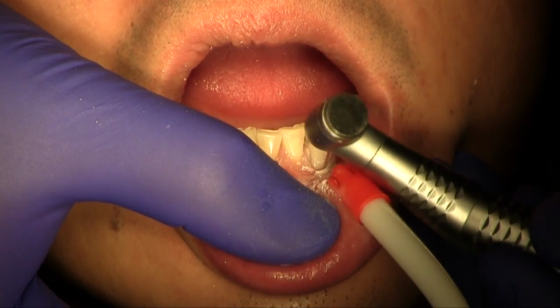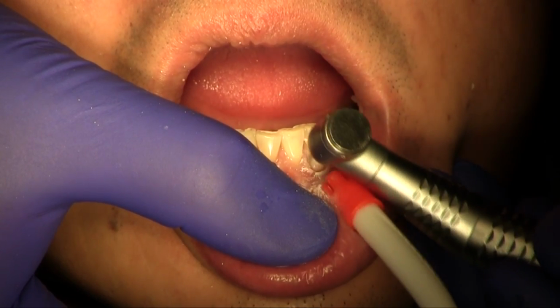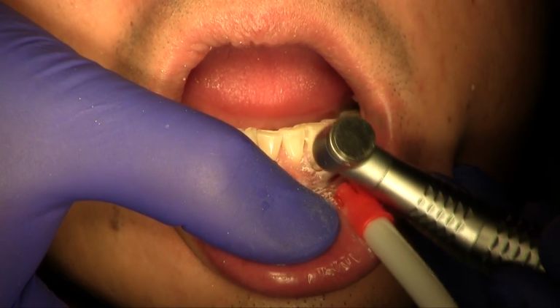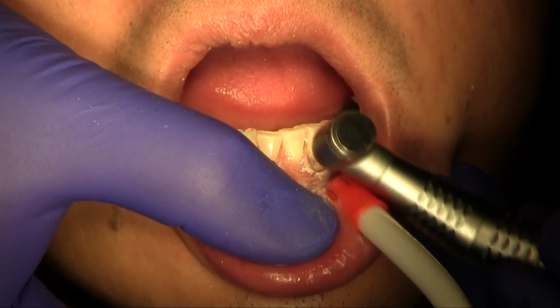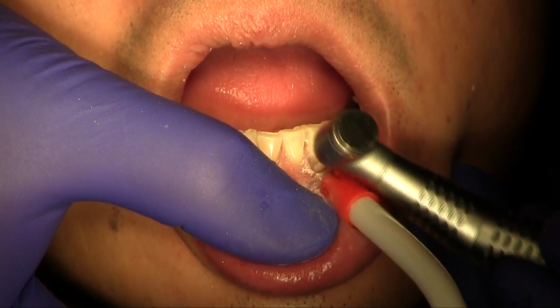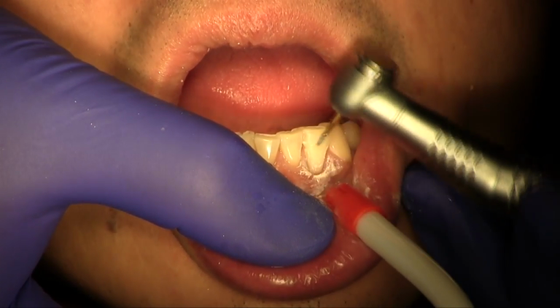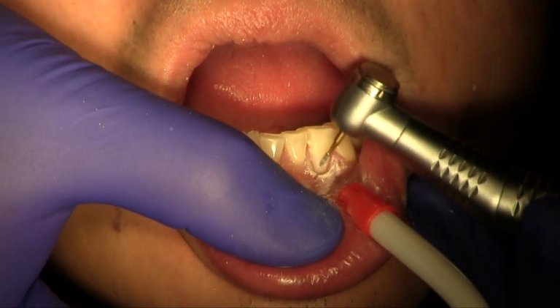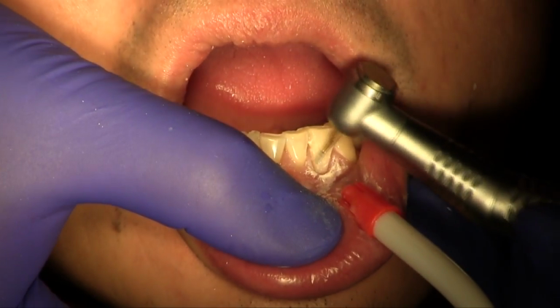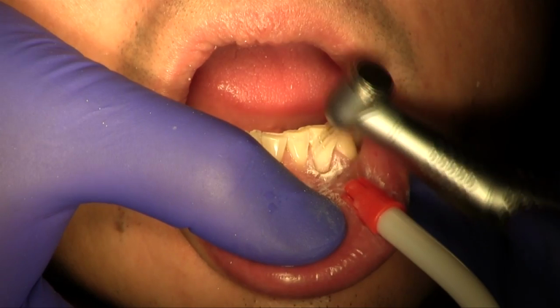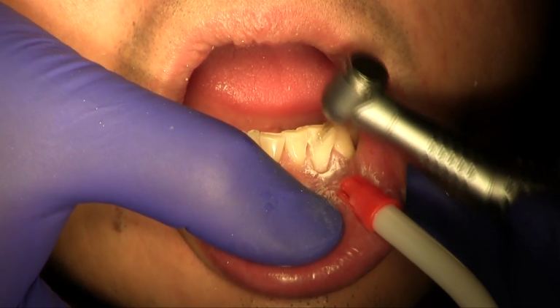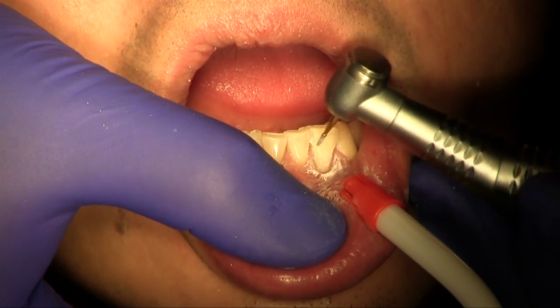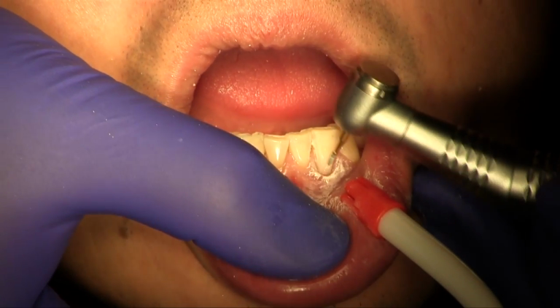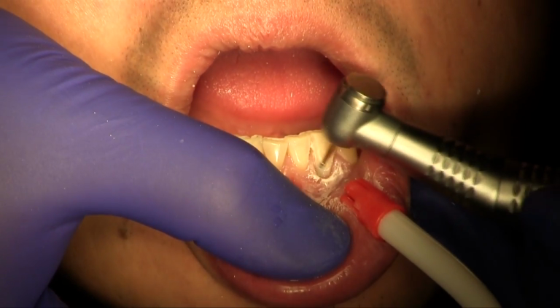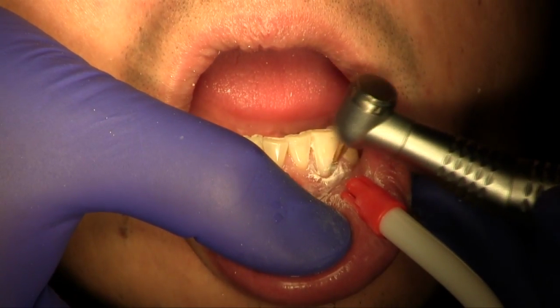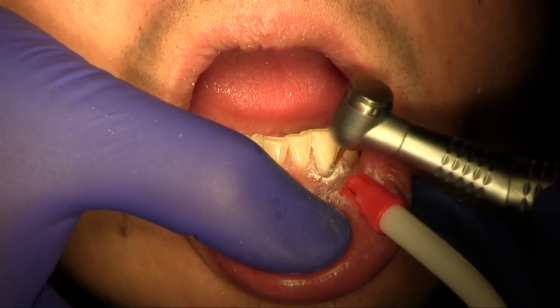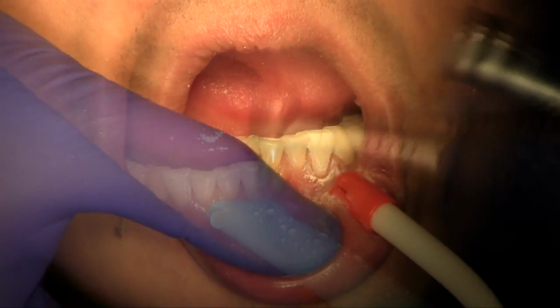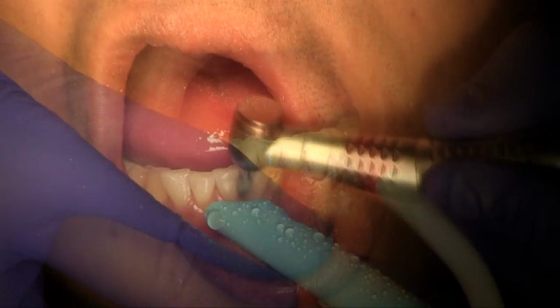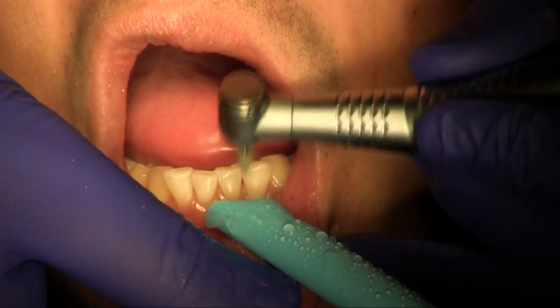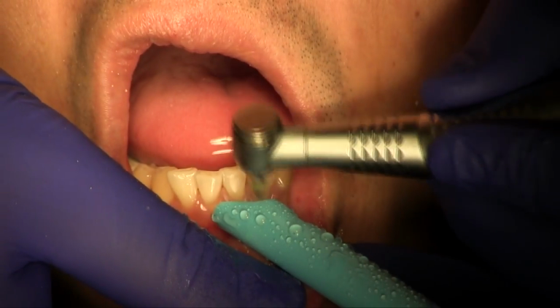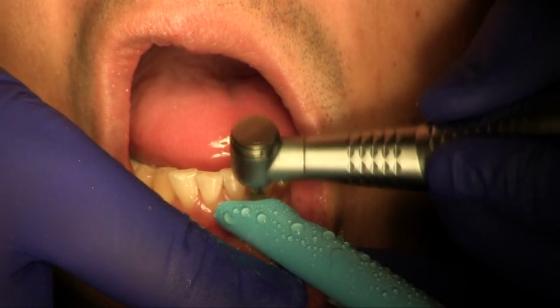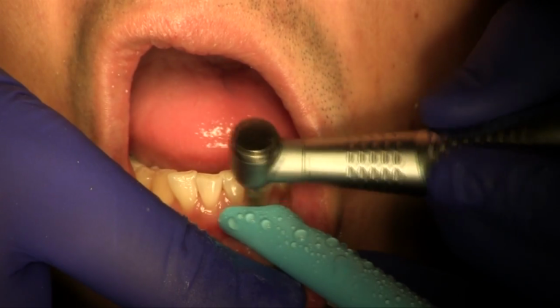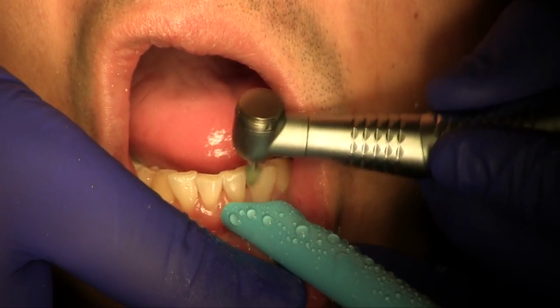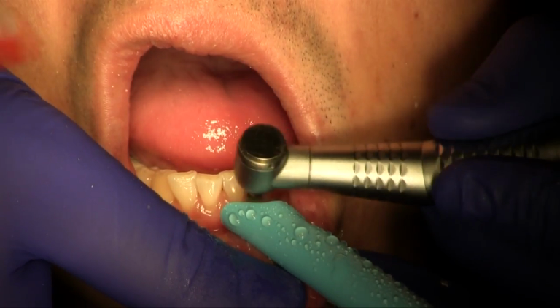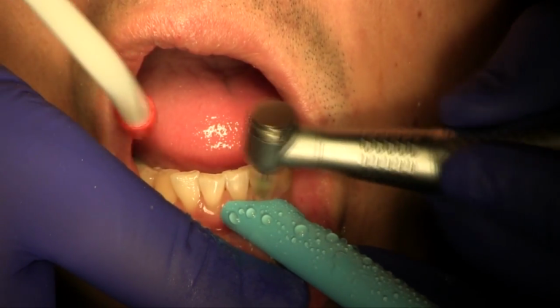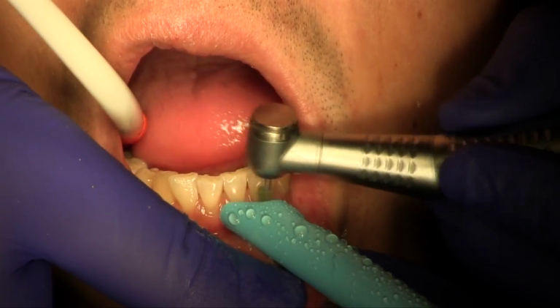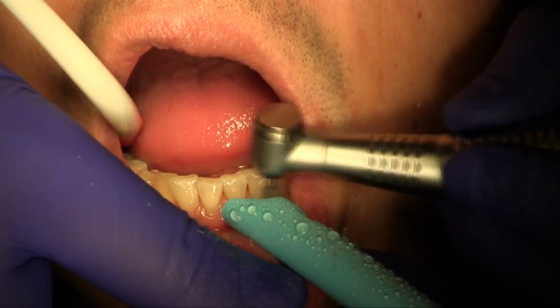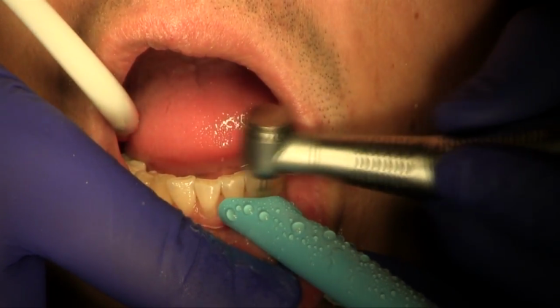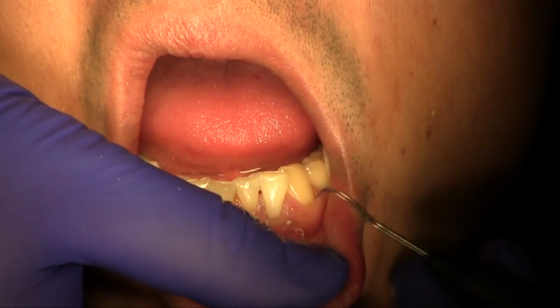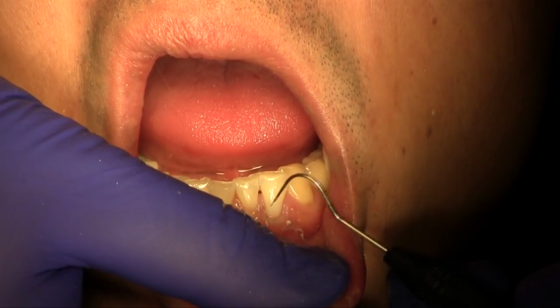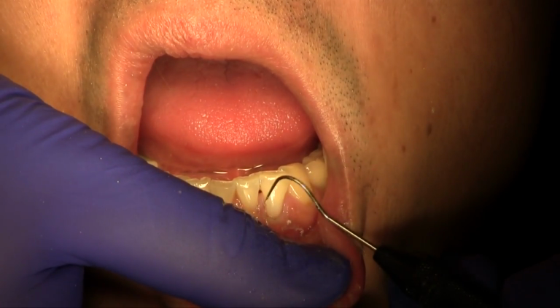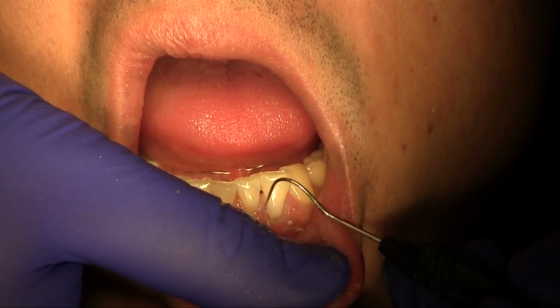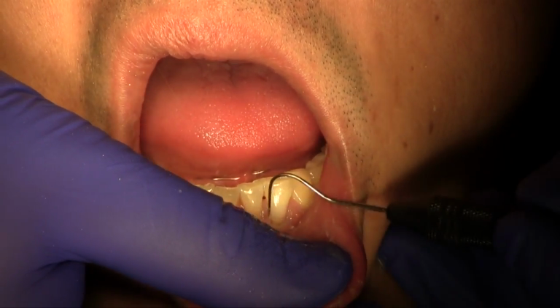Finishing is completed with fine diamonds and carbides. Polishing is completed with rubber points. Margins are checked prior to cord removal.